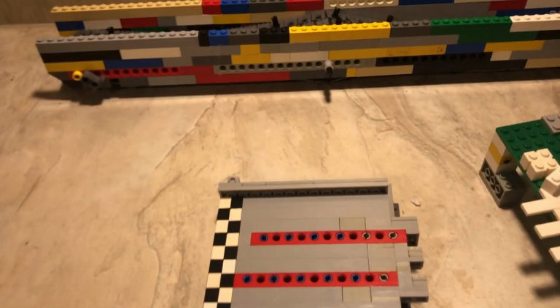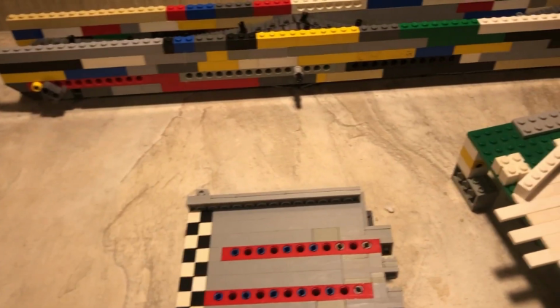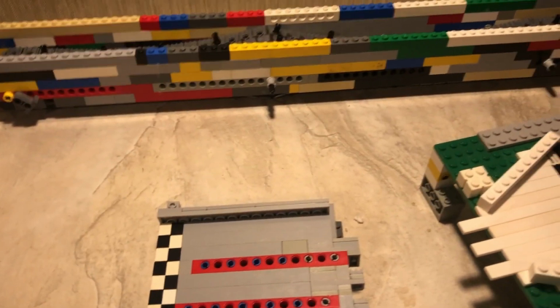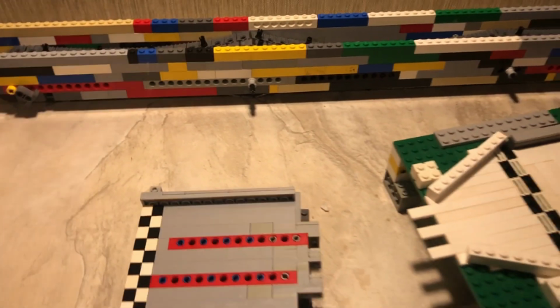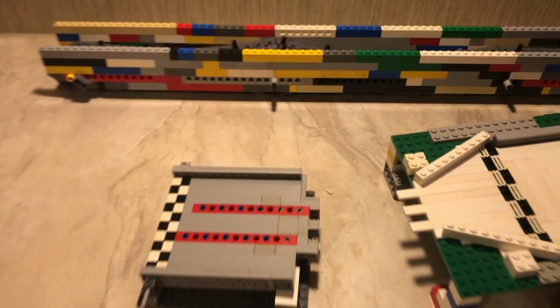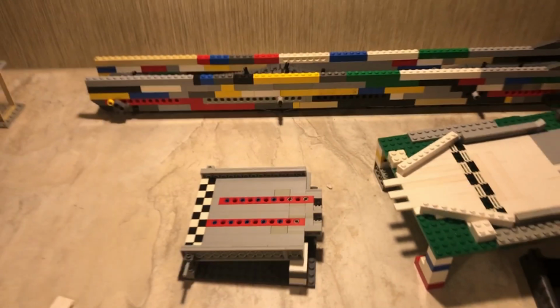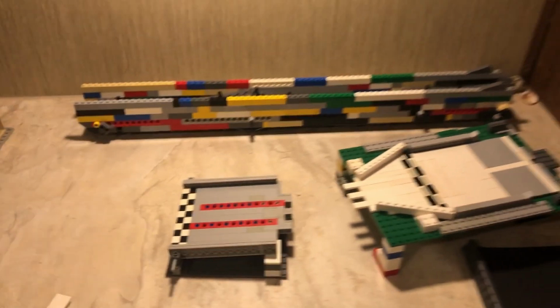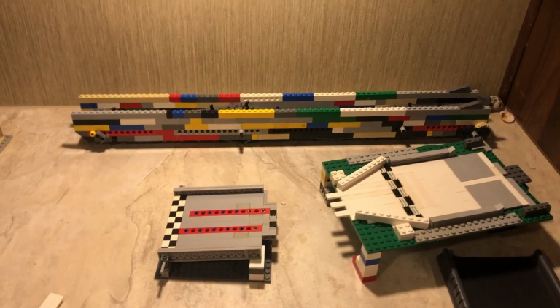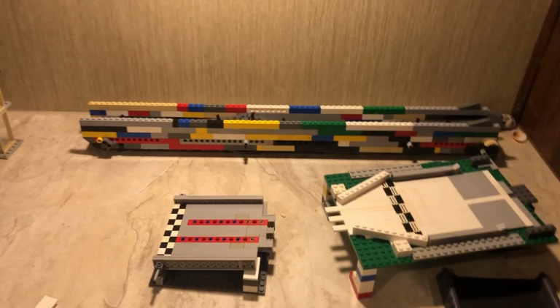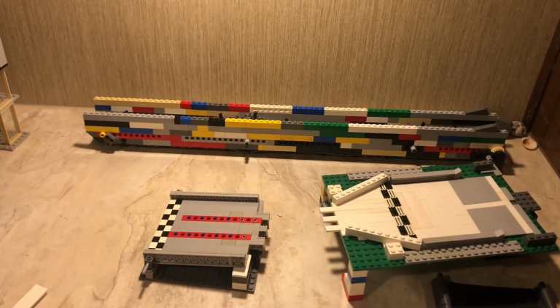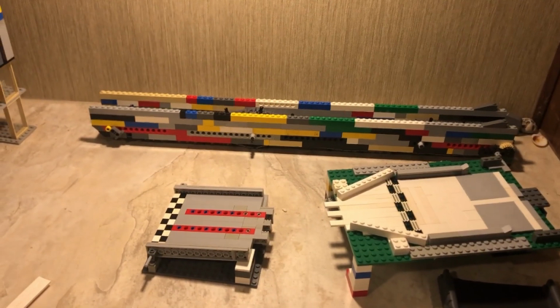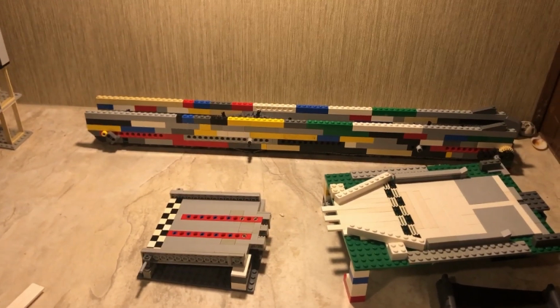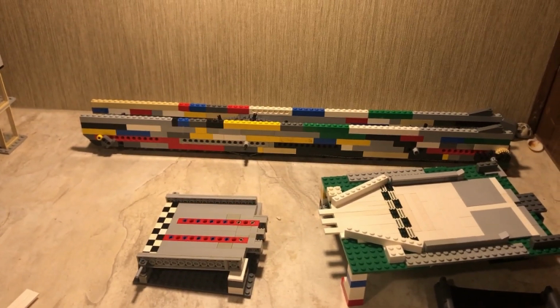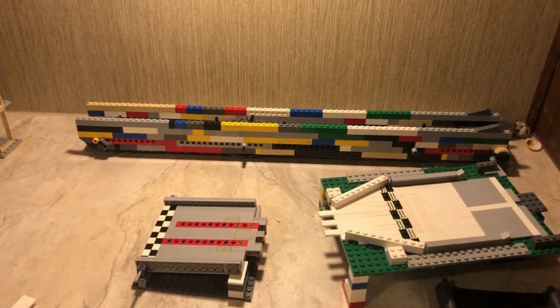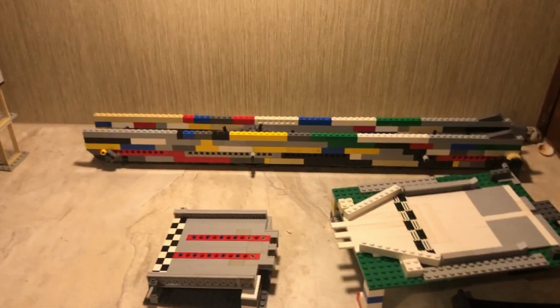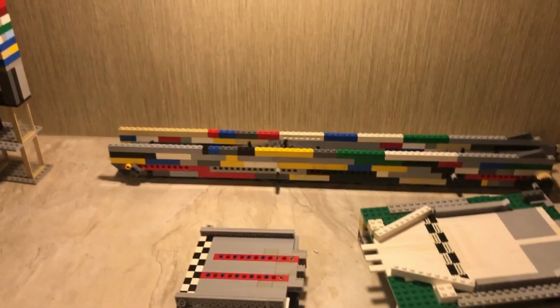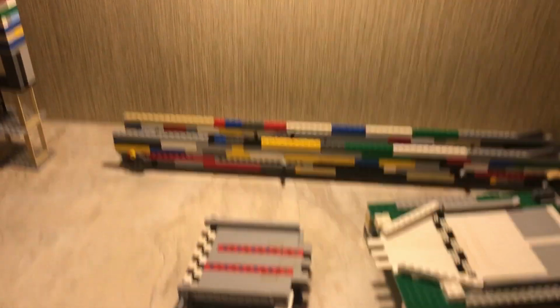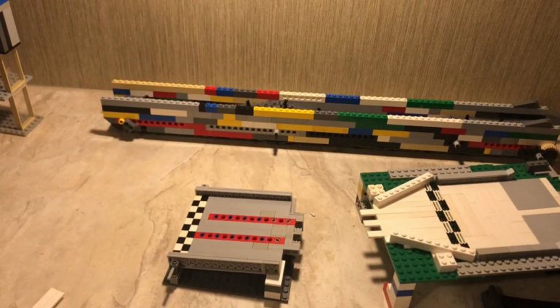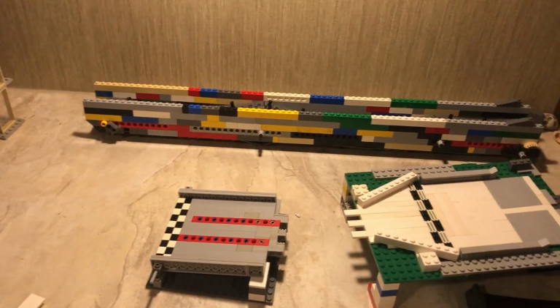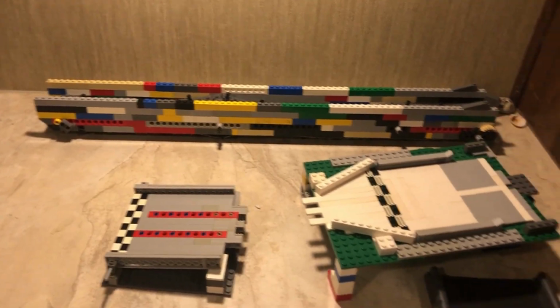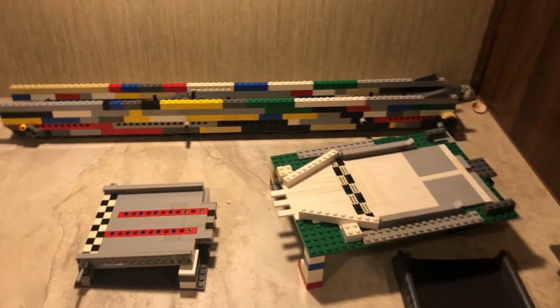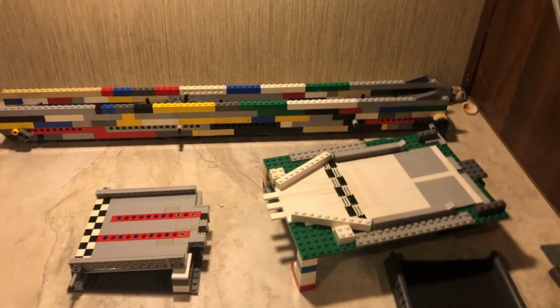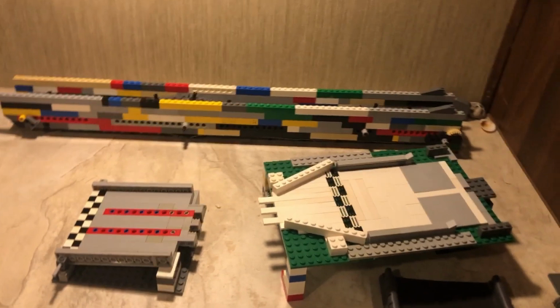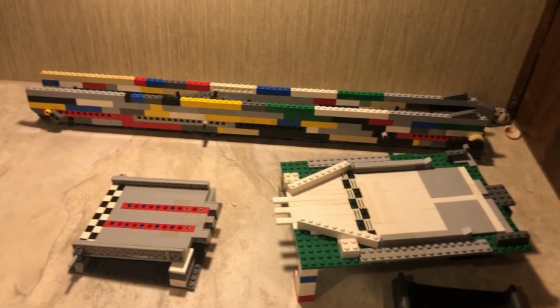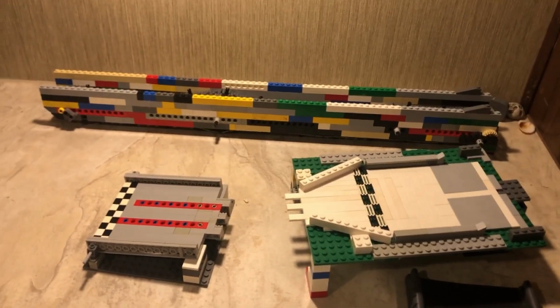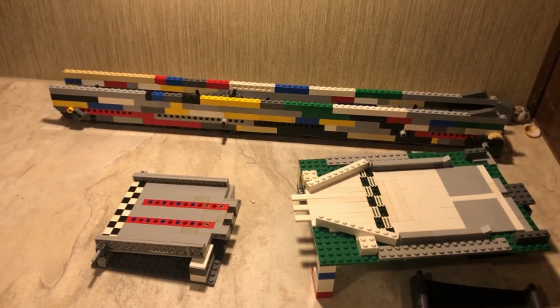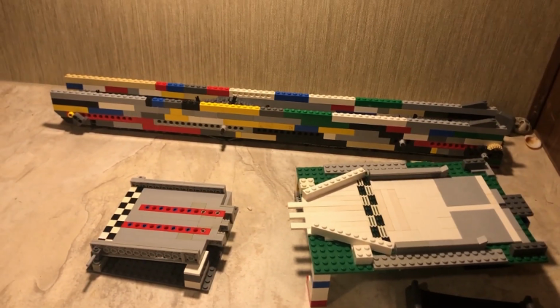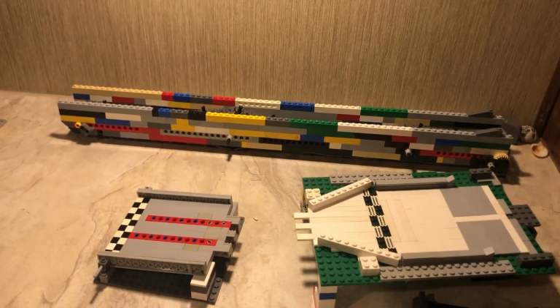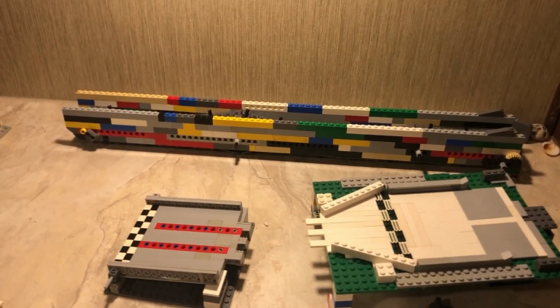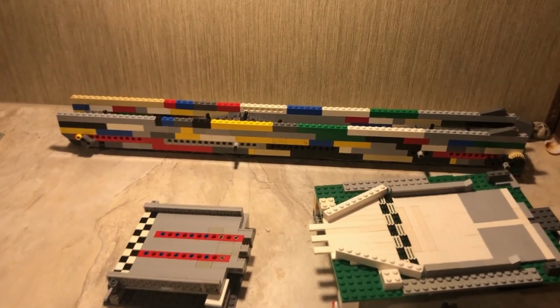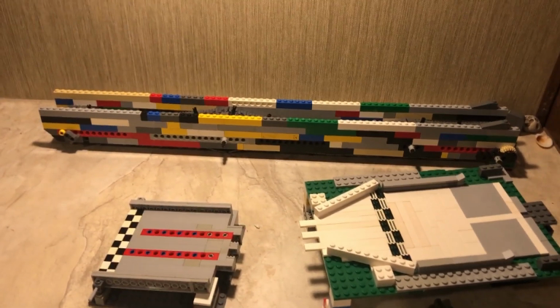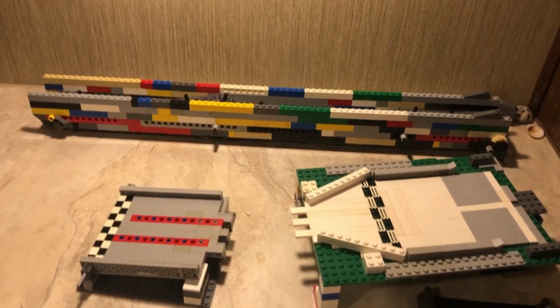So this is my tutorial for the conveyor belt. I hope you all enjoyed. Be sure to like and subscribe and stay tuned for more of my marble racing videos. Until next time, it's been MSP.